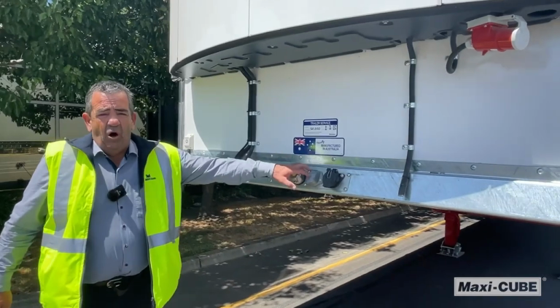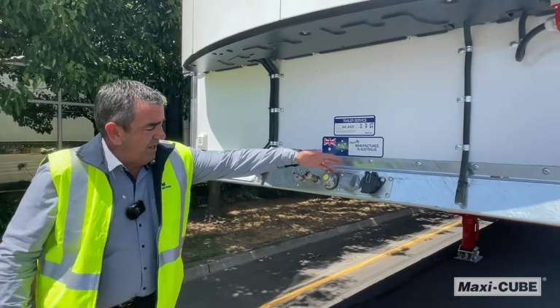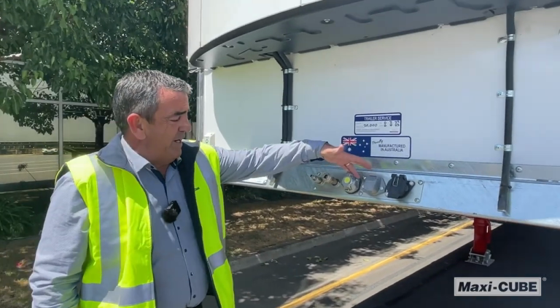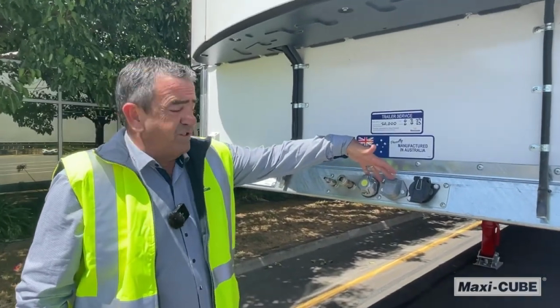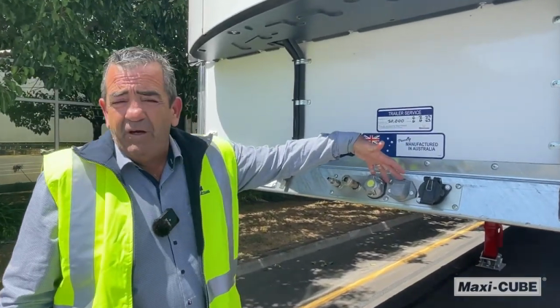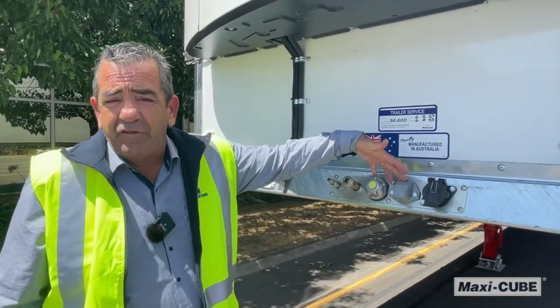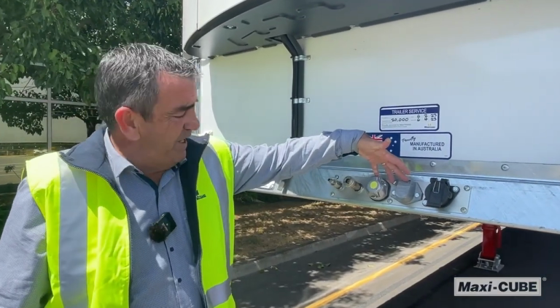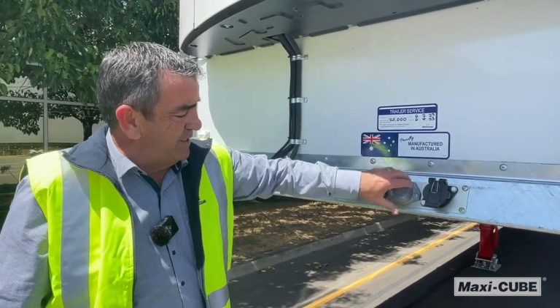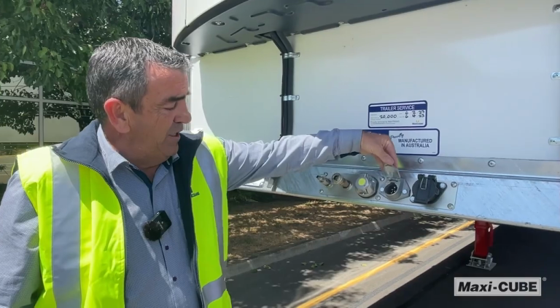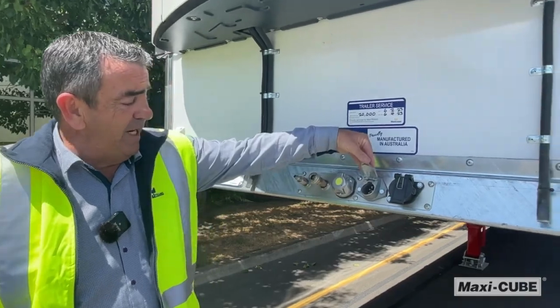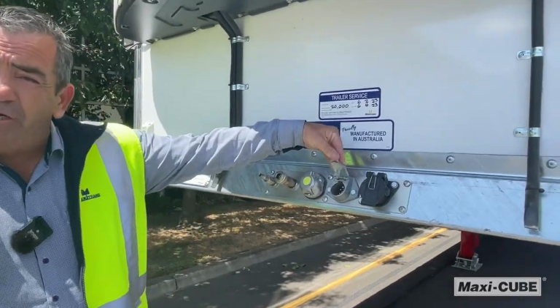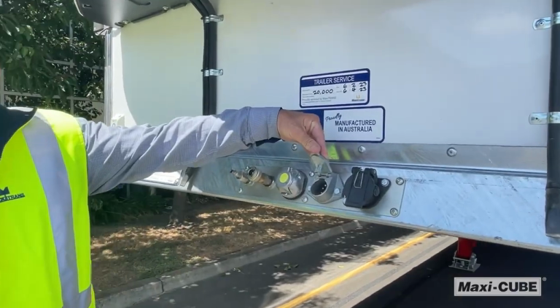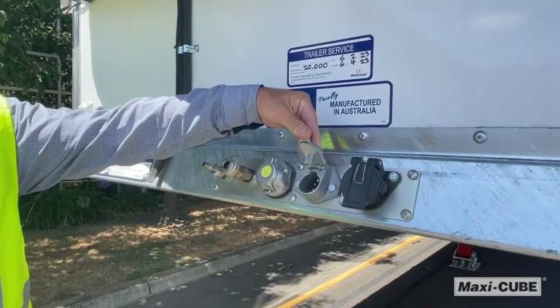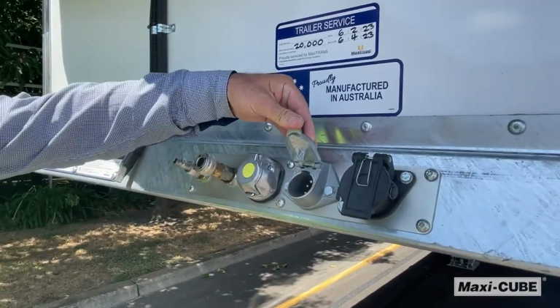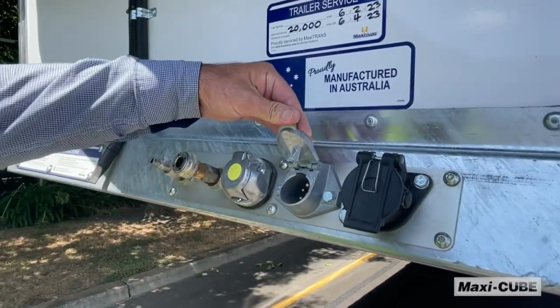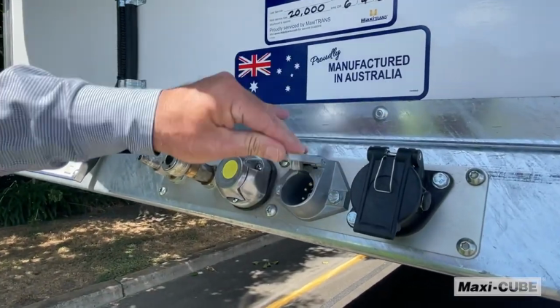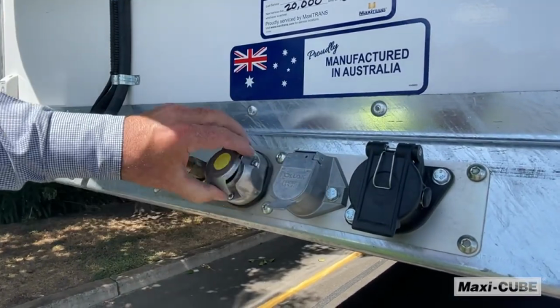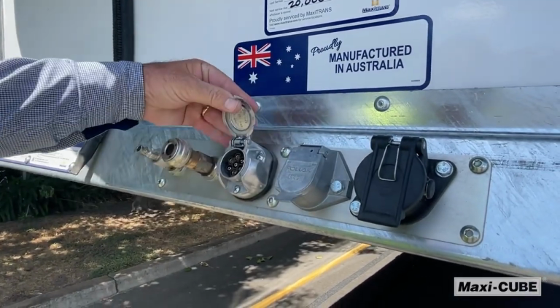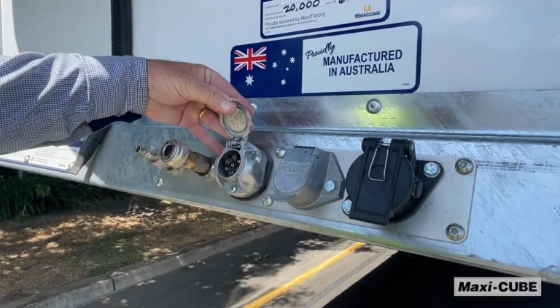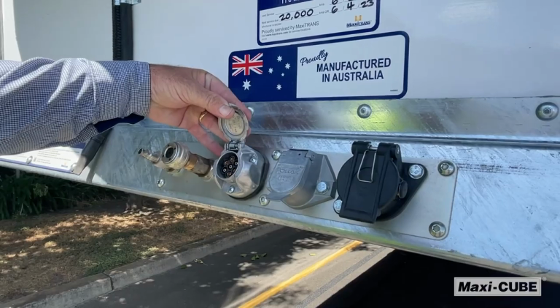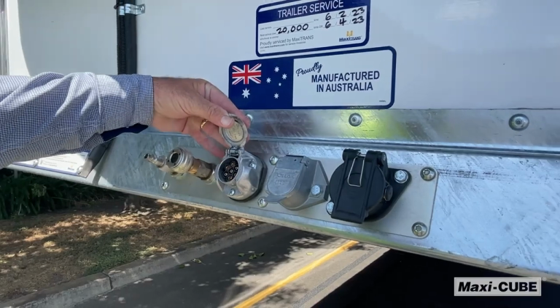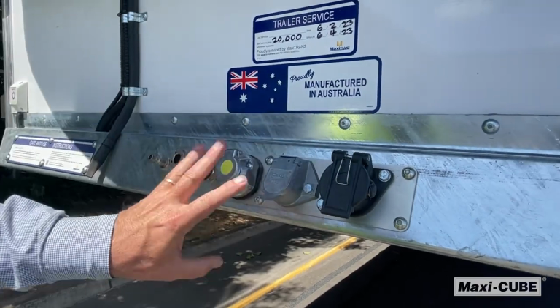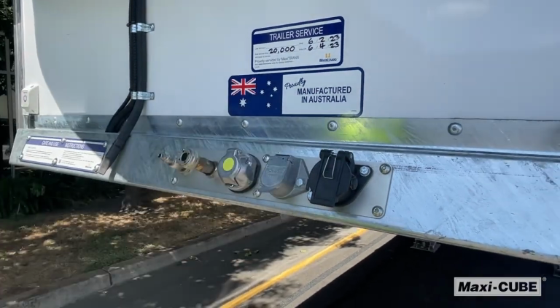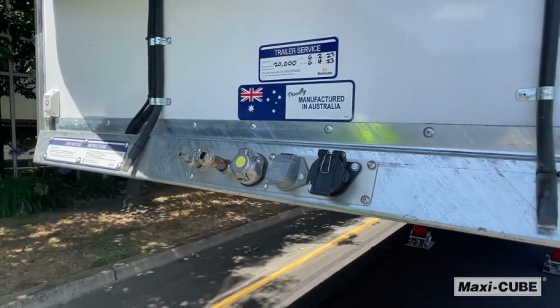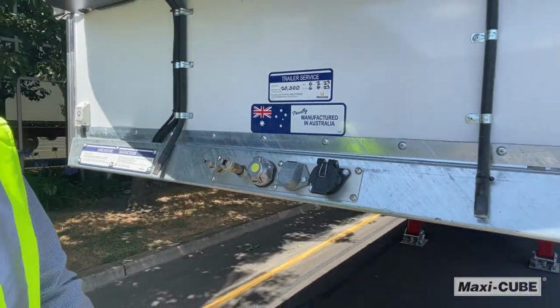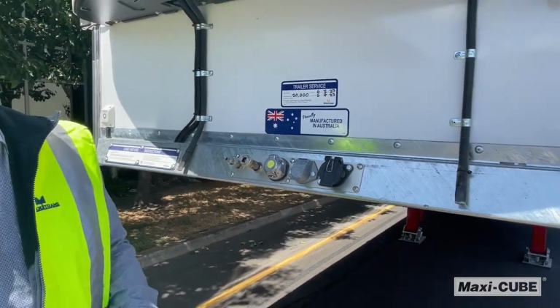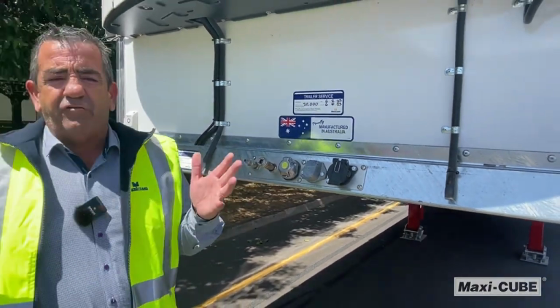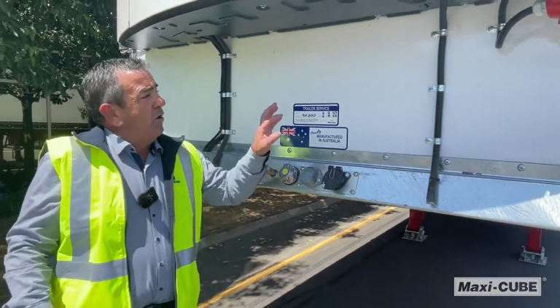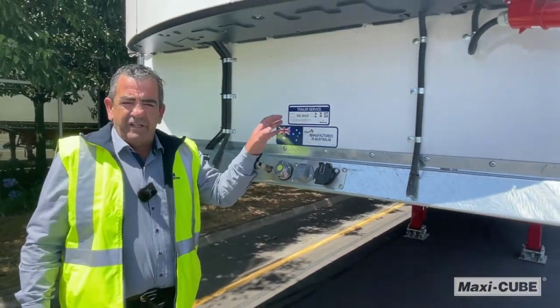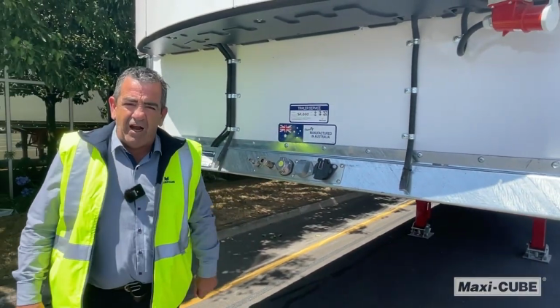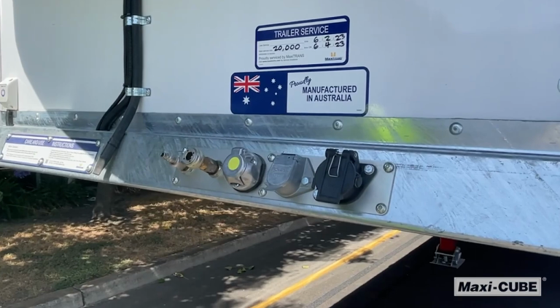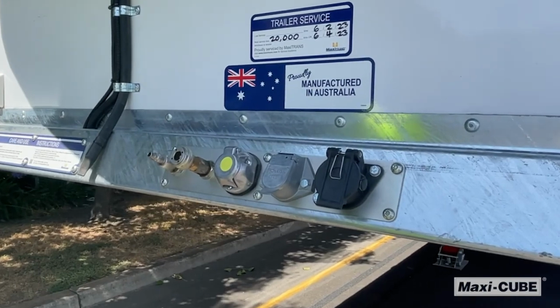All trailers are fitted with two electrical feed plugs: the European heavy duty plug which comes on most European trucks, and your old seven pin round. Both are wired into the same loom, so no matter what truck hooks onto this trailer, you're right to go.